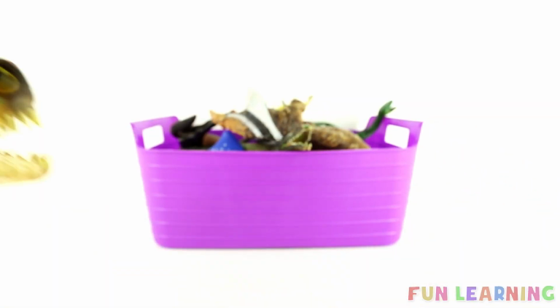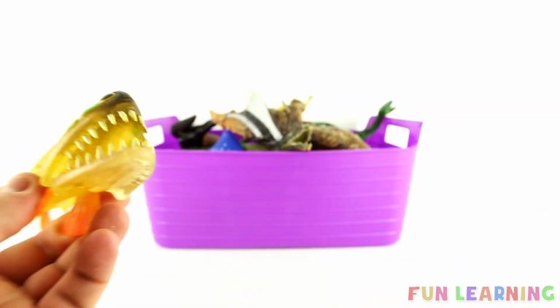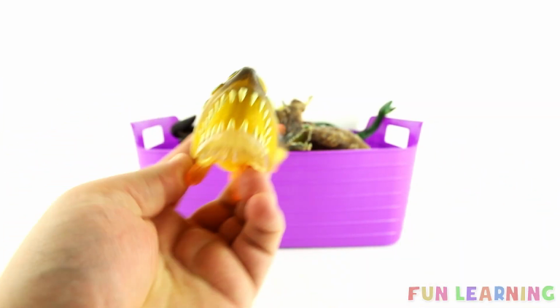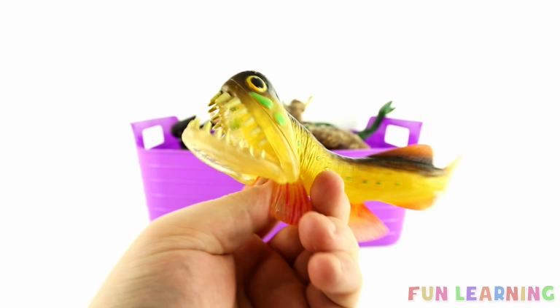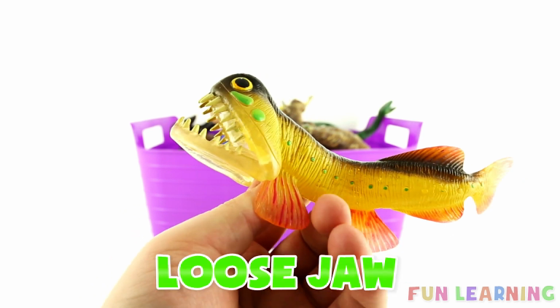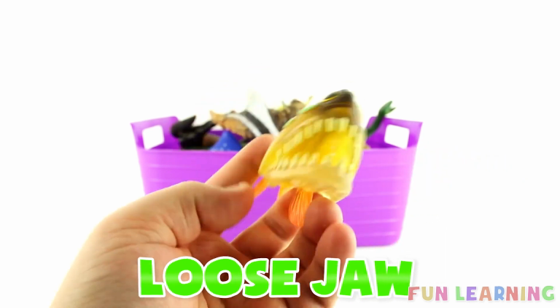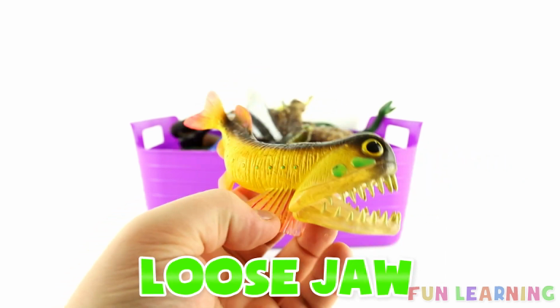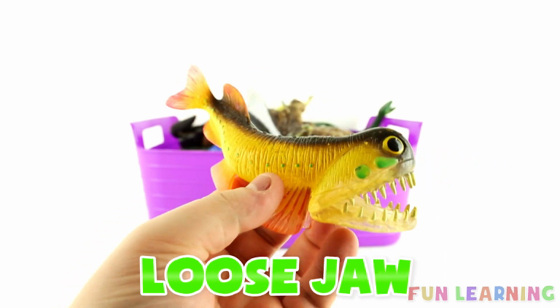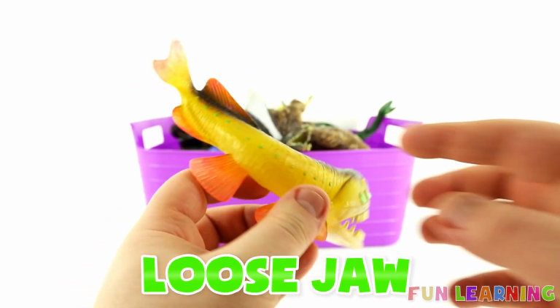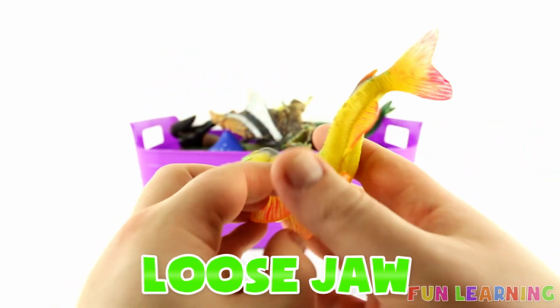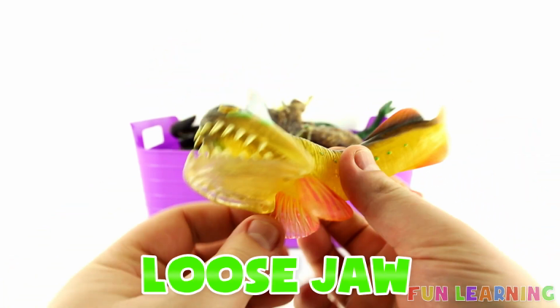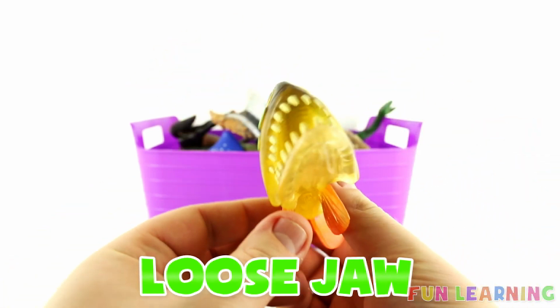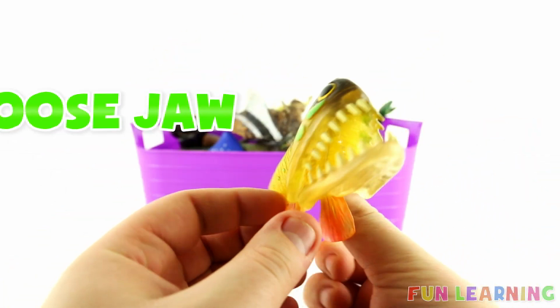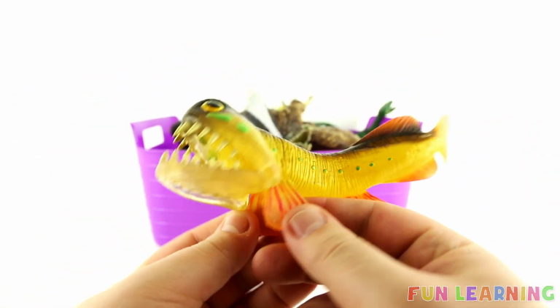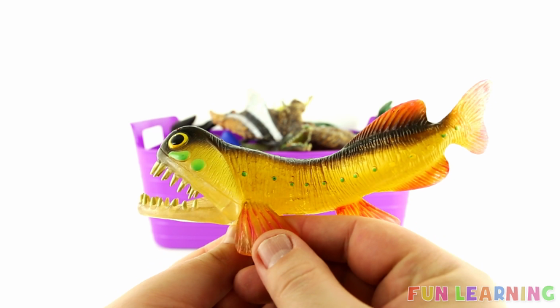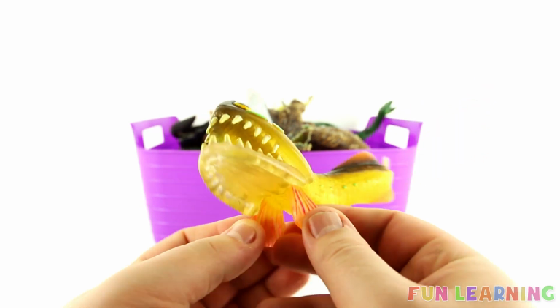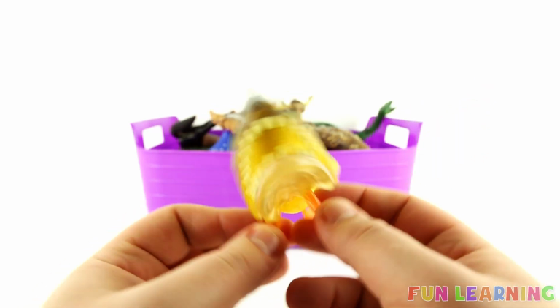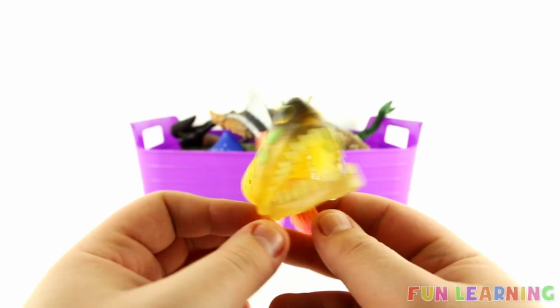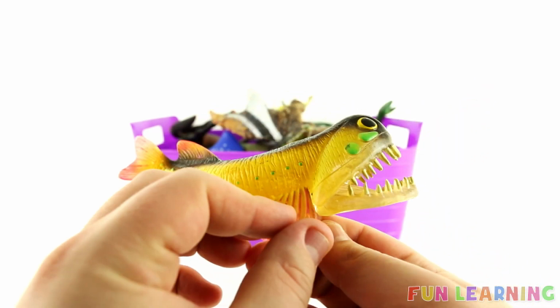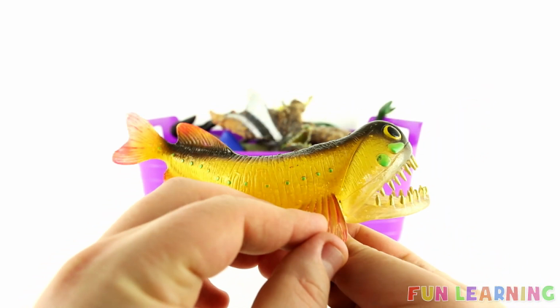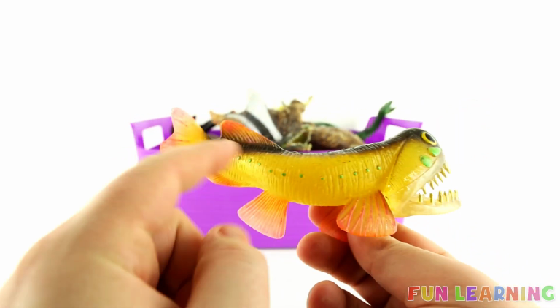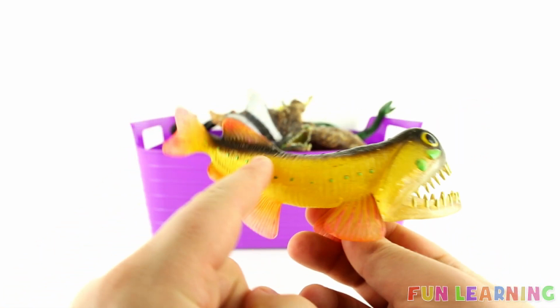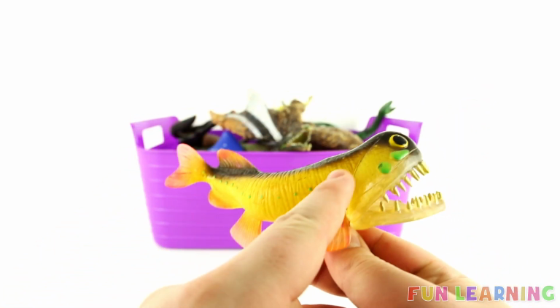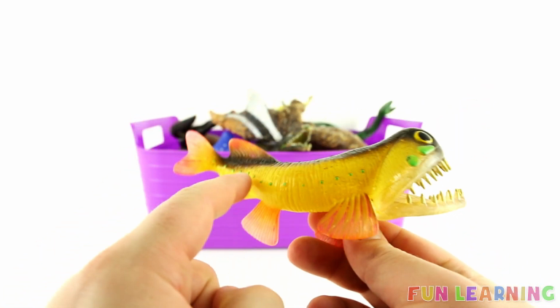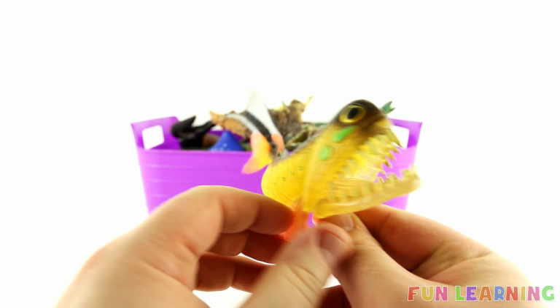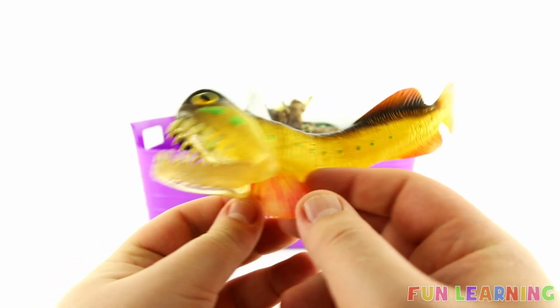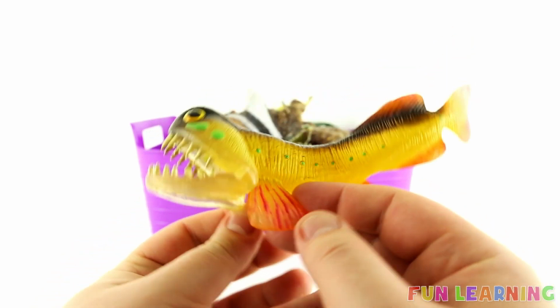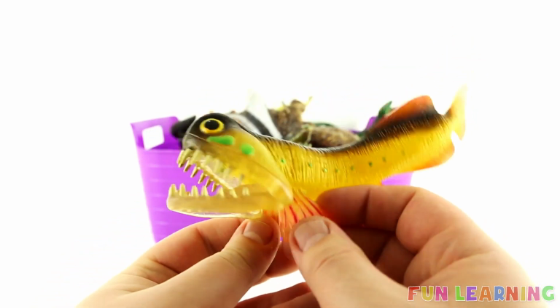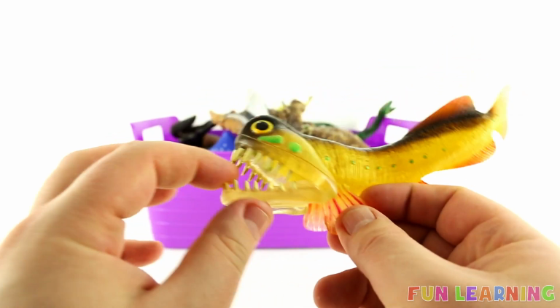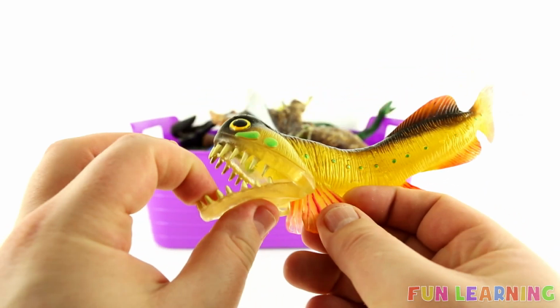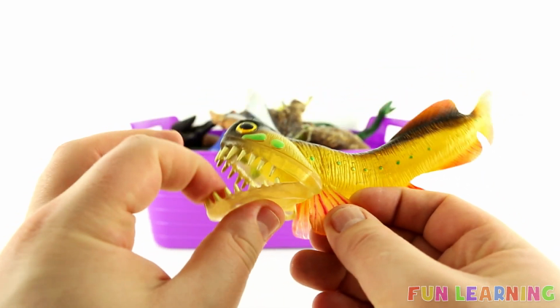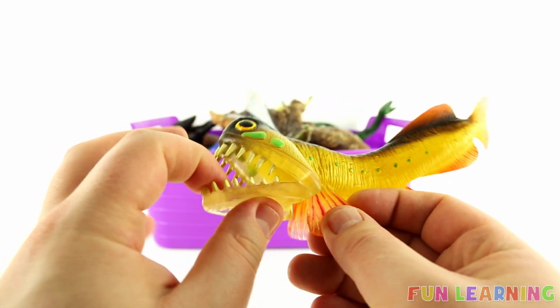L is for Loose Jaw. Say it with me: Loose Jaw. L. Loose Jaw. Loose jaws are yellow with green markings. A loose jaw — spiky spiky teeth.